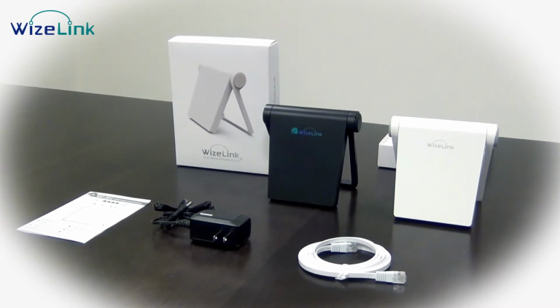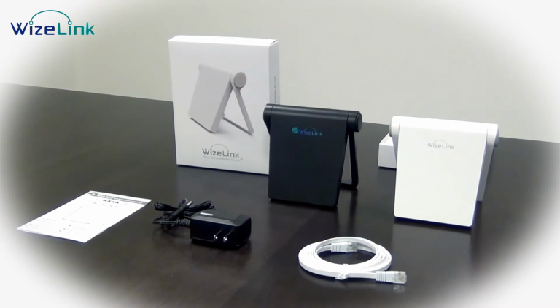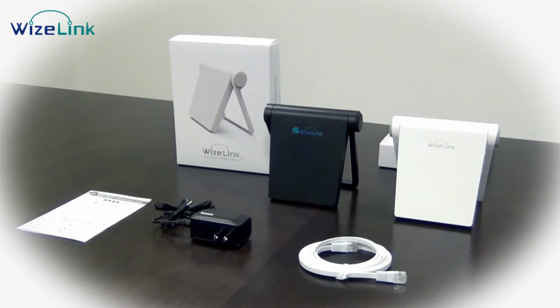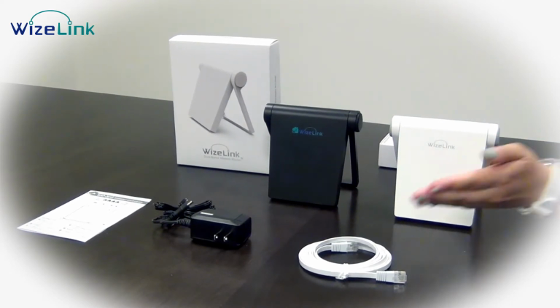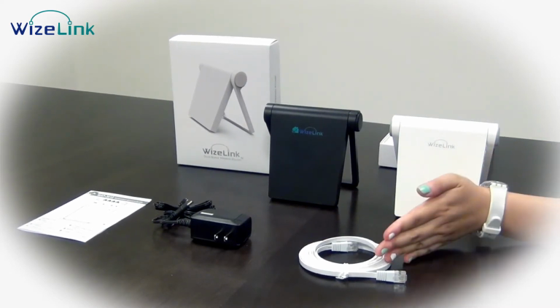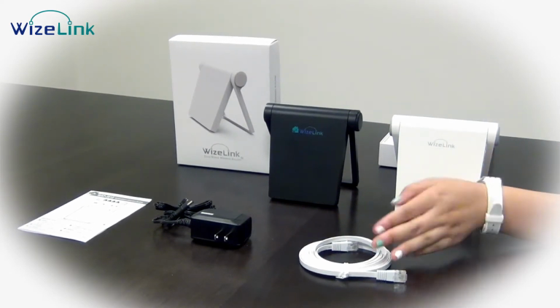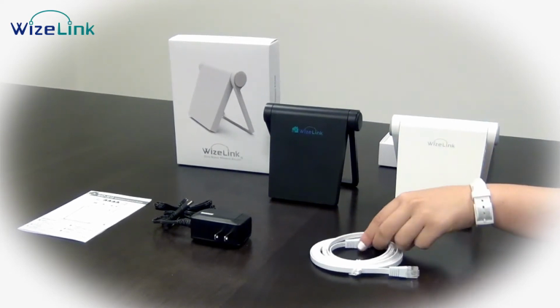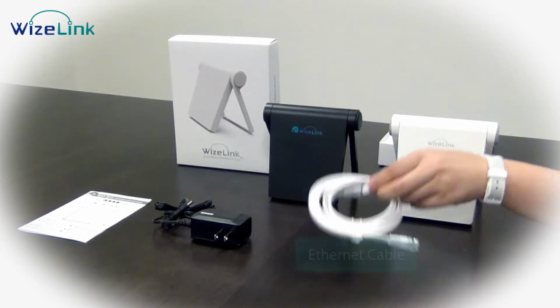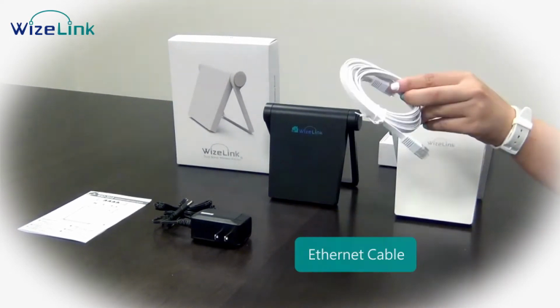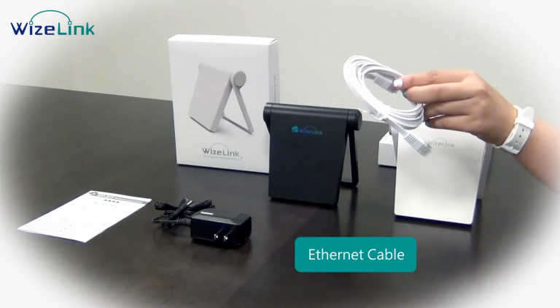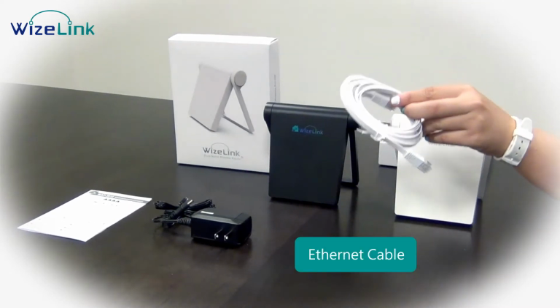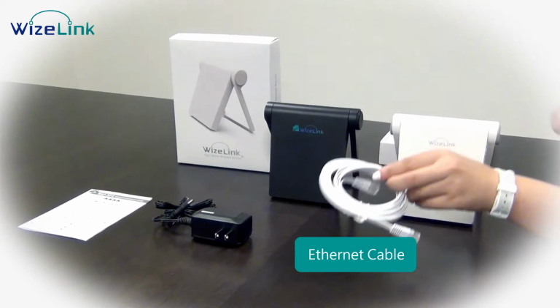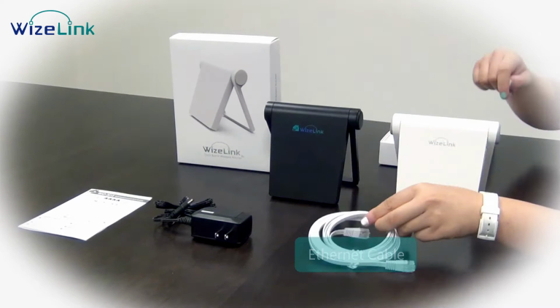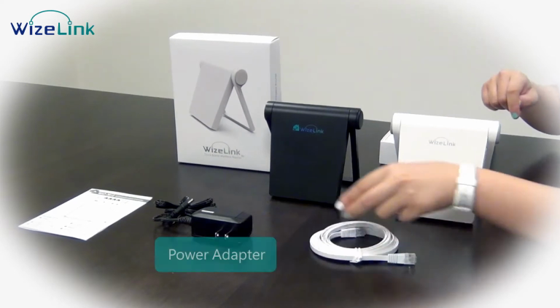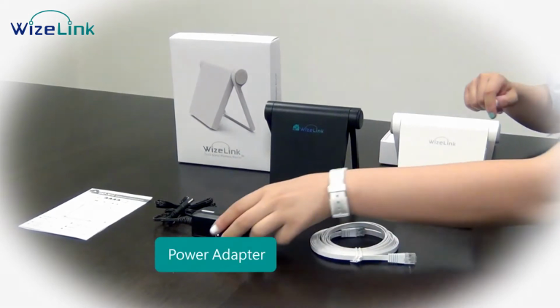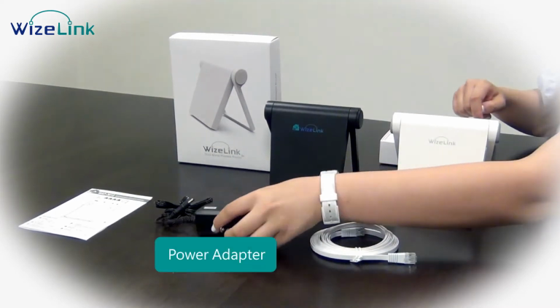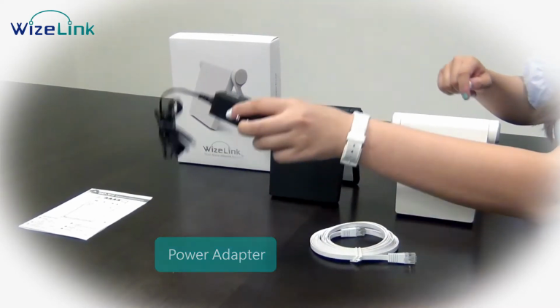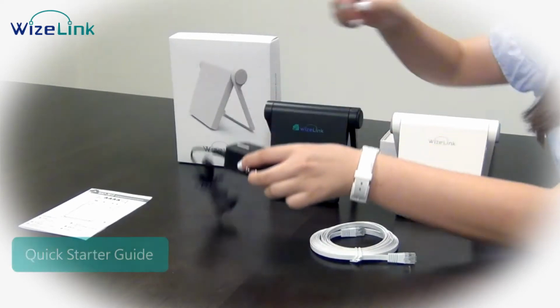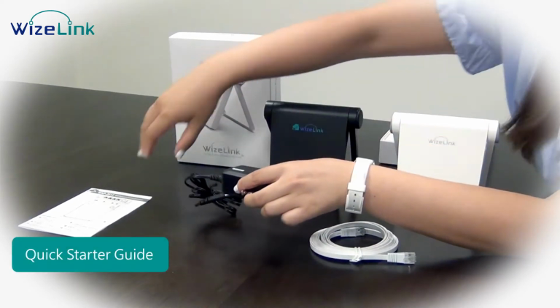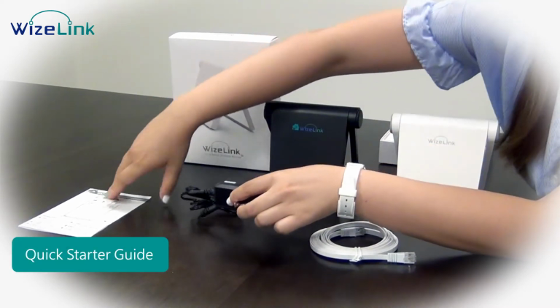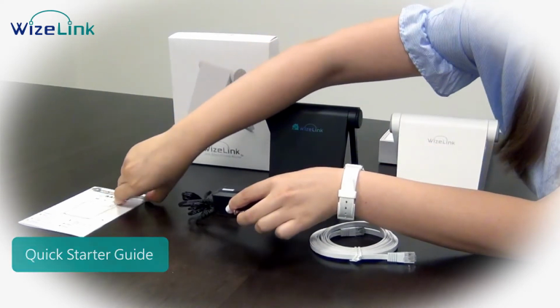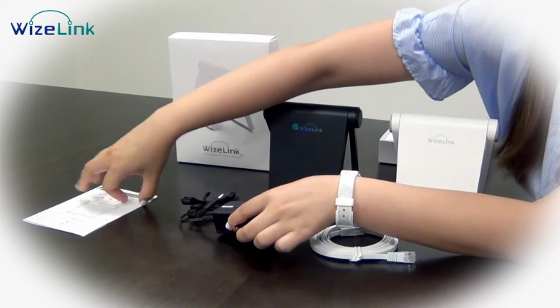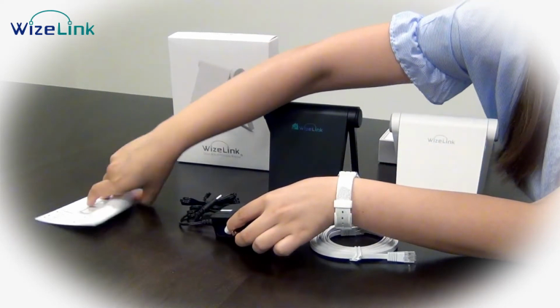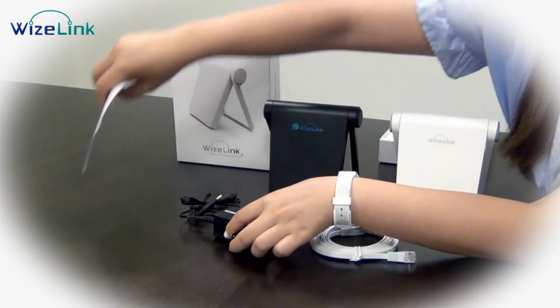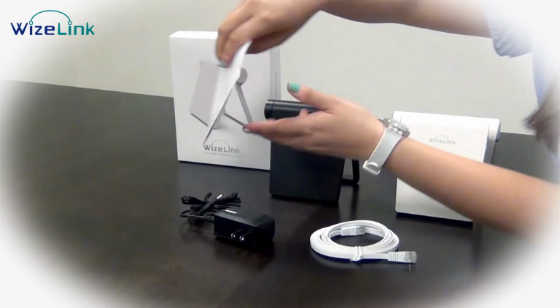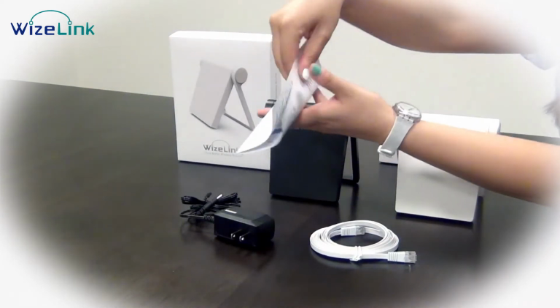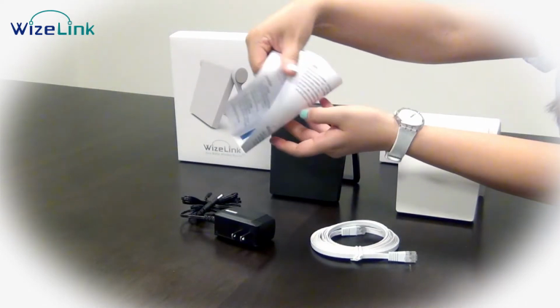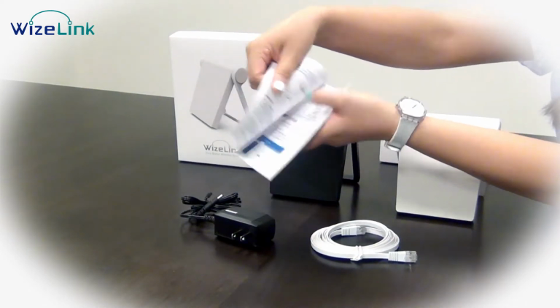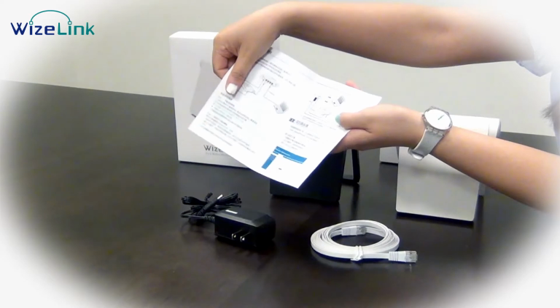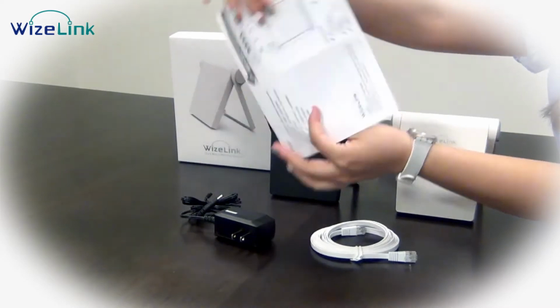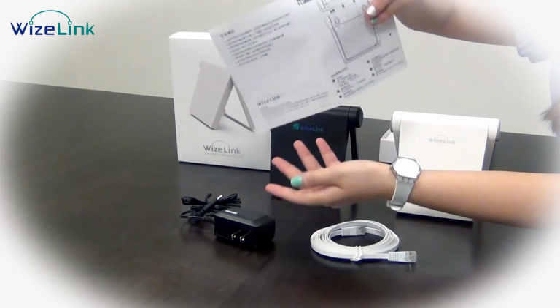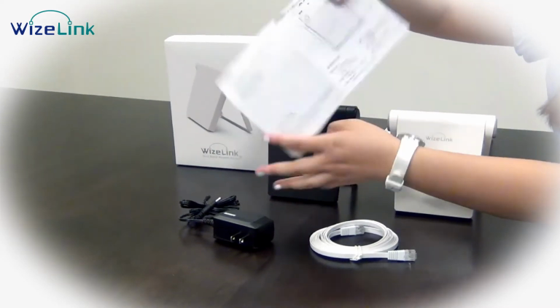Packaged with this Wi-Fi router, you have the Ethernet cable, you have an adapter, and you have a quick start guide. Our quick start guide actually comes in Chinese and in English as well.